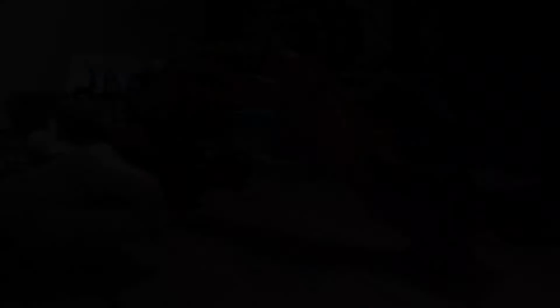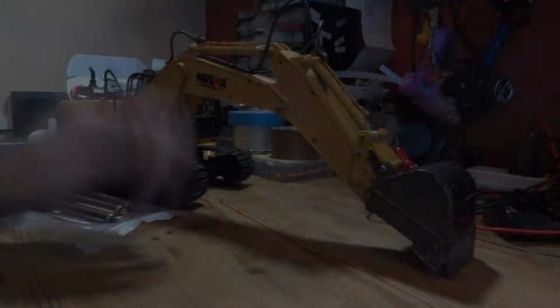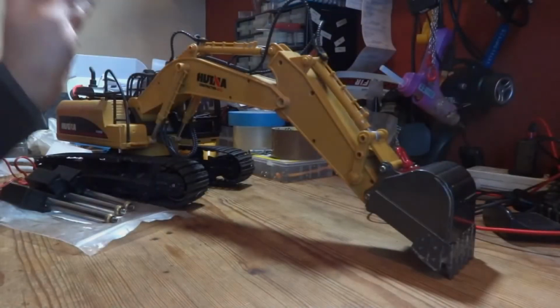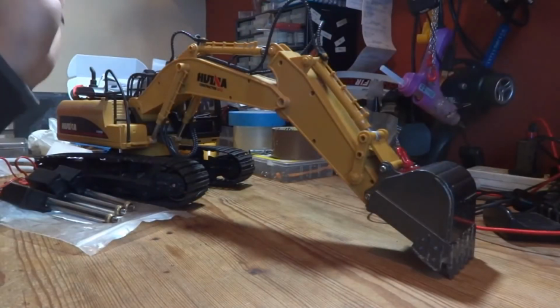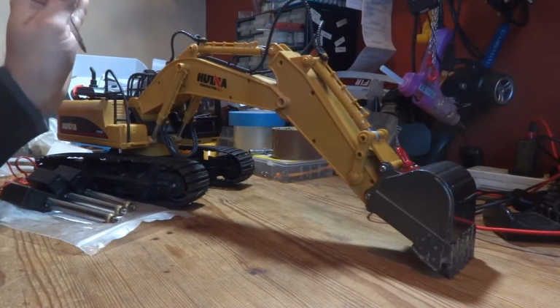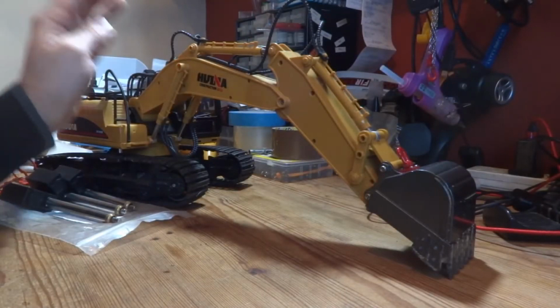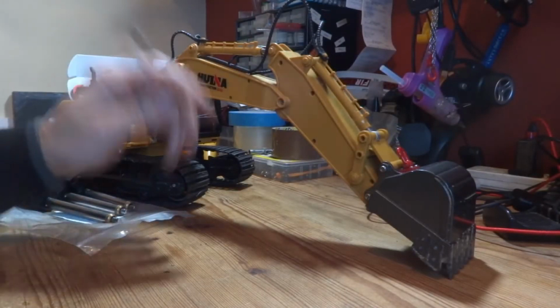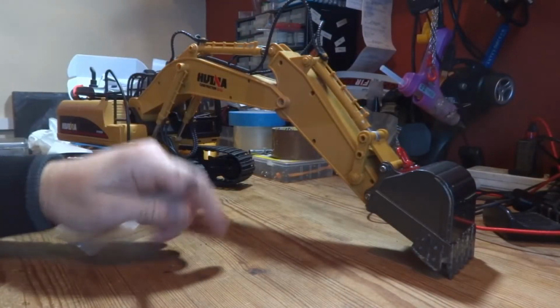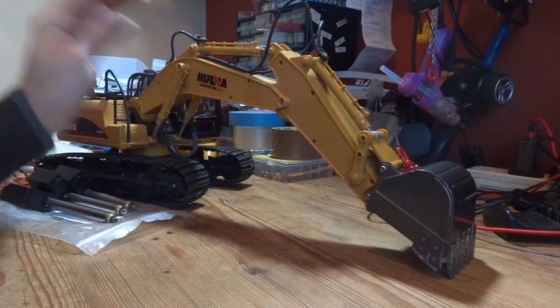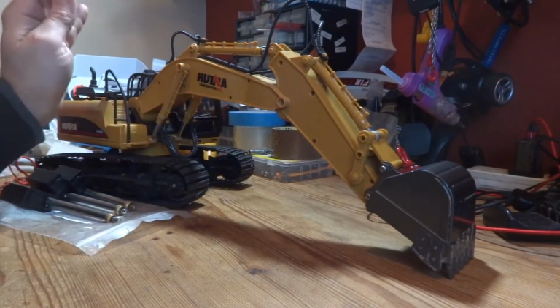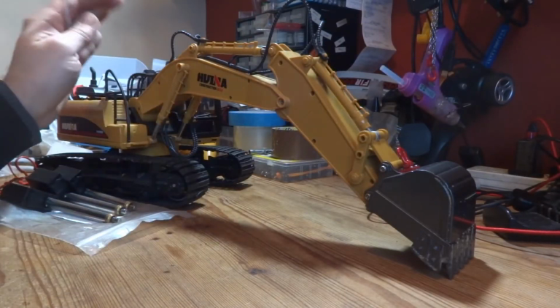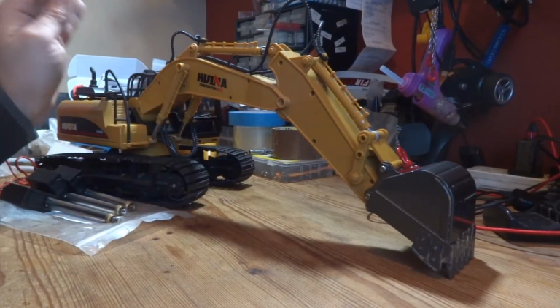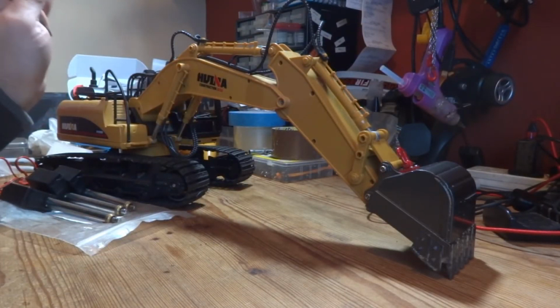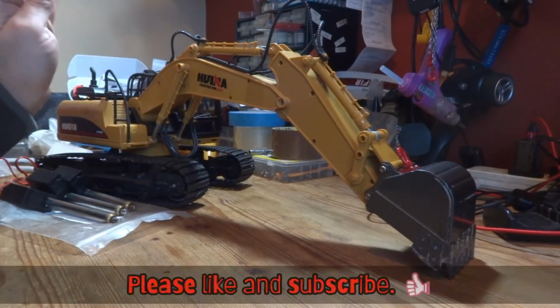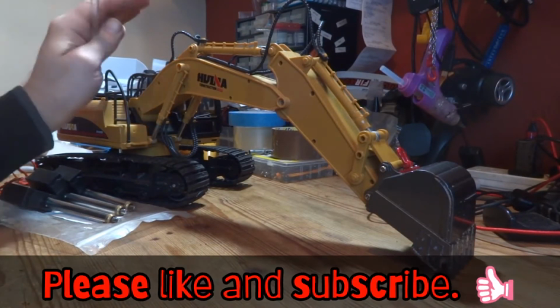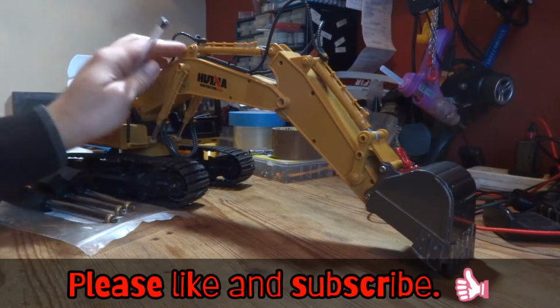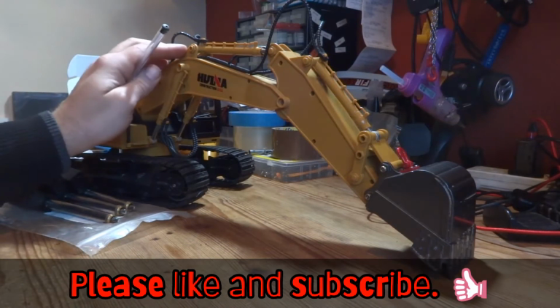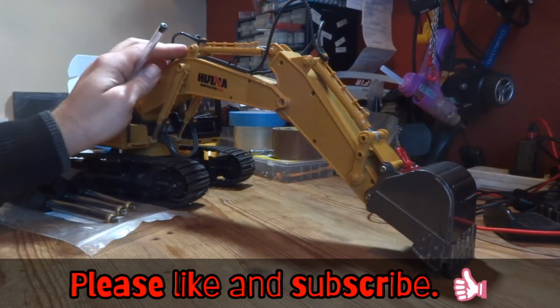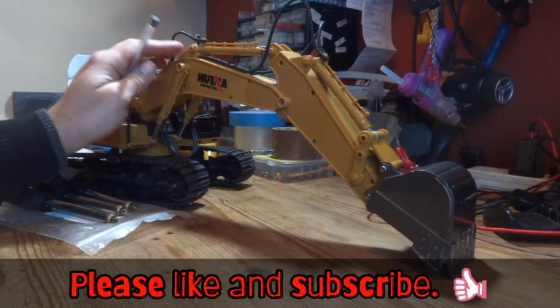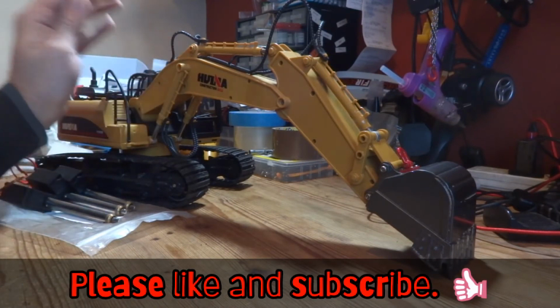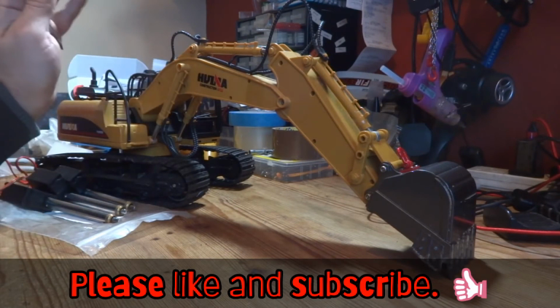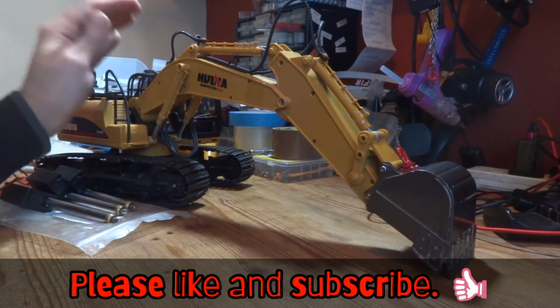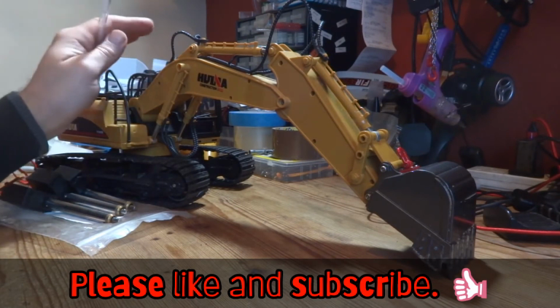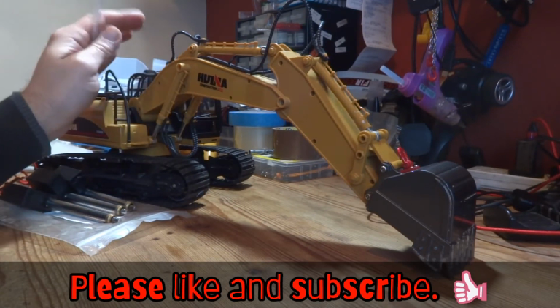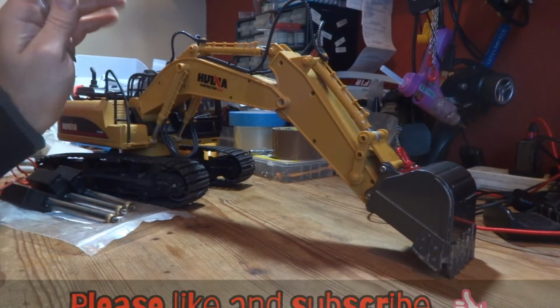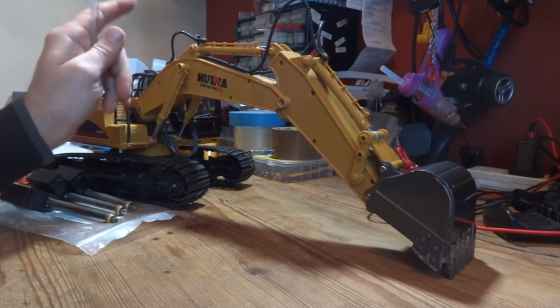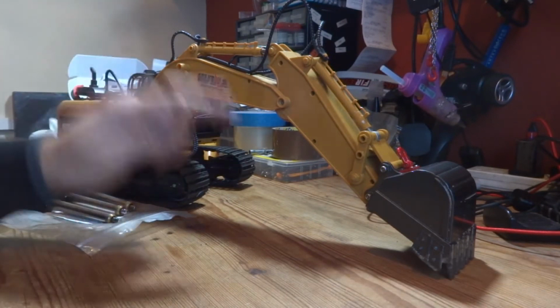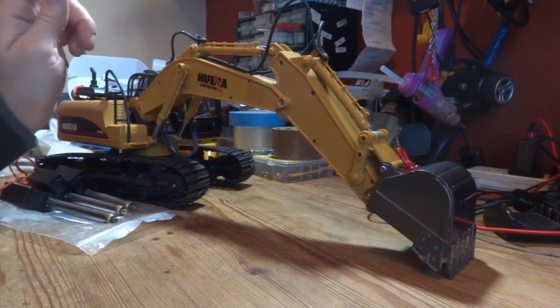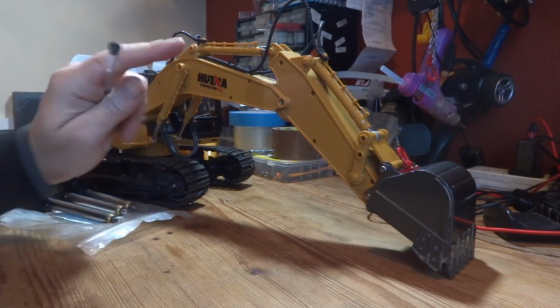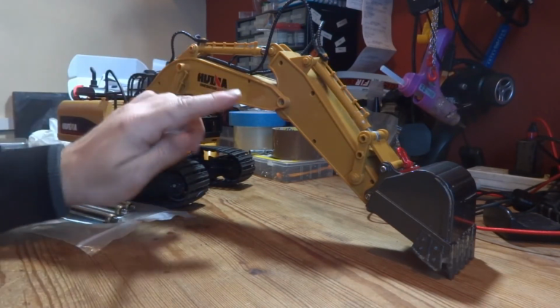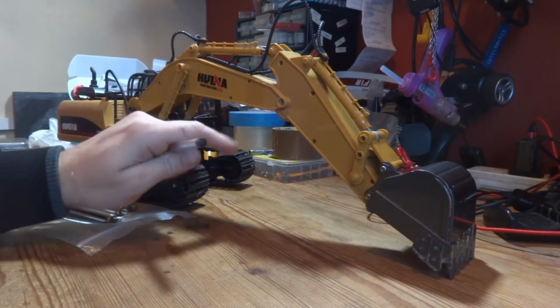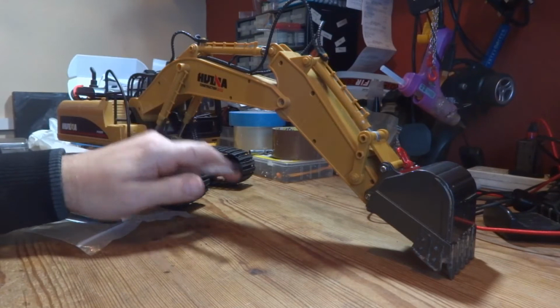Hello YouTube and welcome to the channel. In today's video we are going to be looking at my Huina excavator with regards to fixing it and upgrading it at the same time.